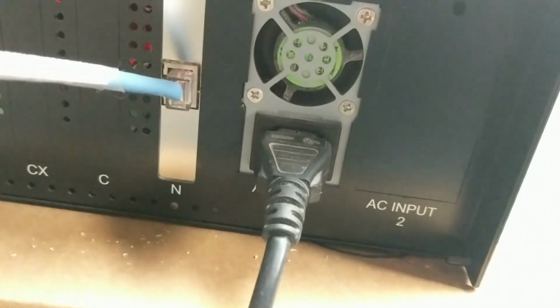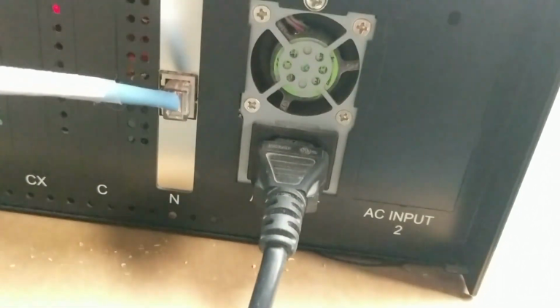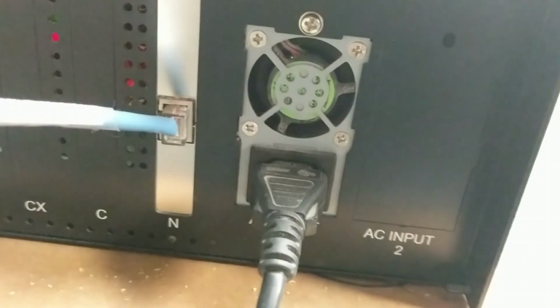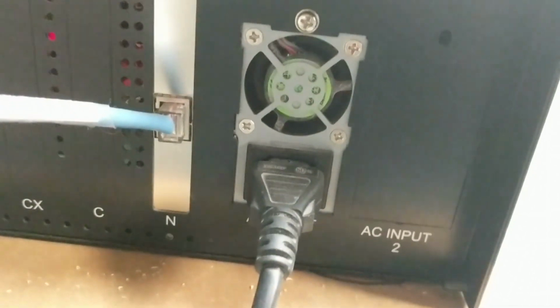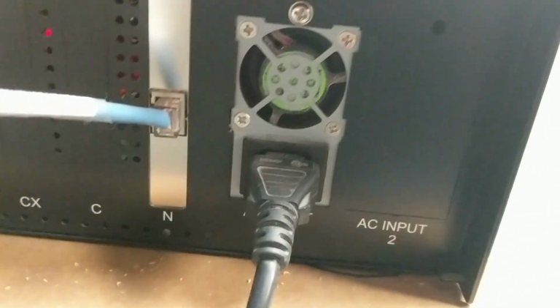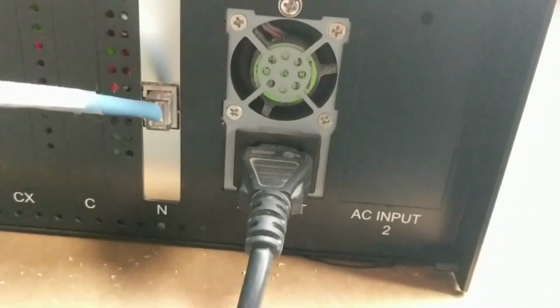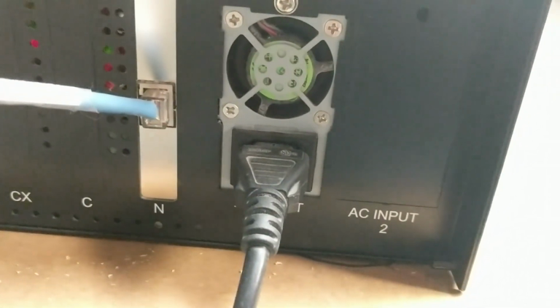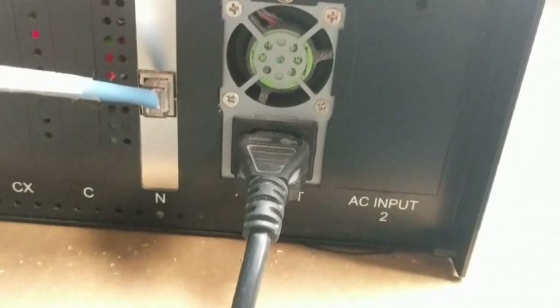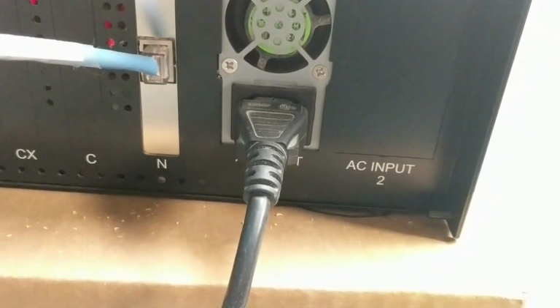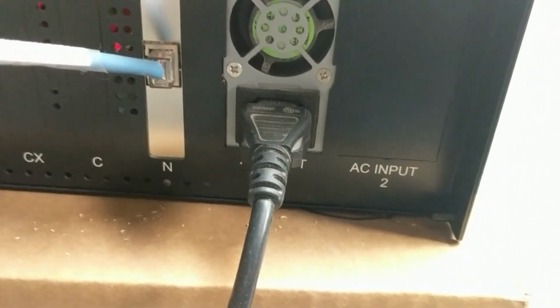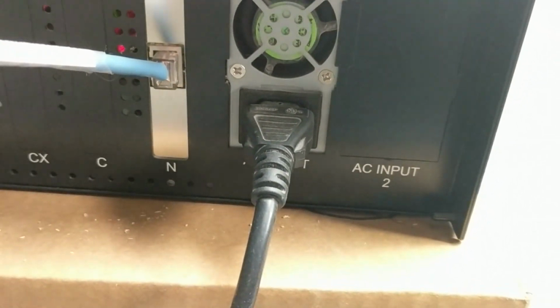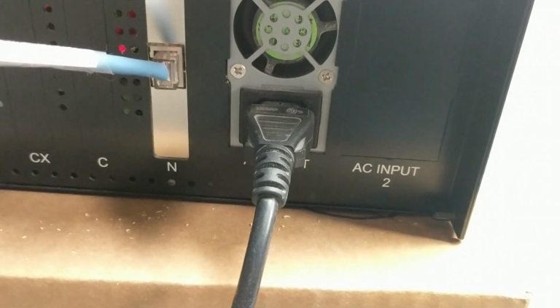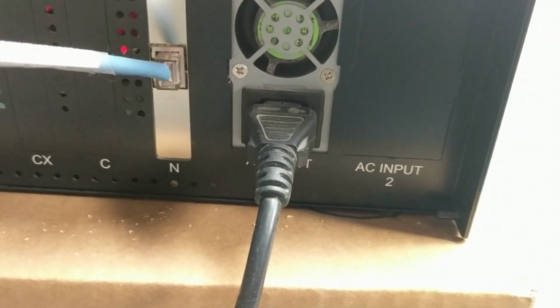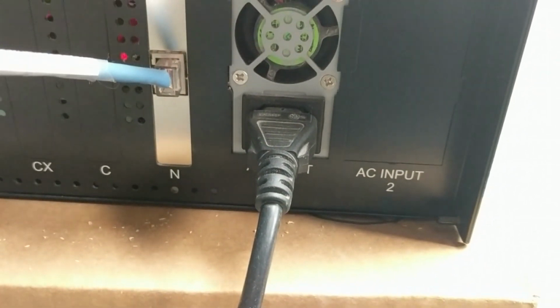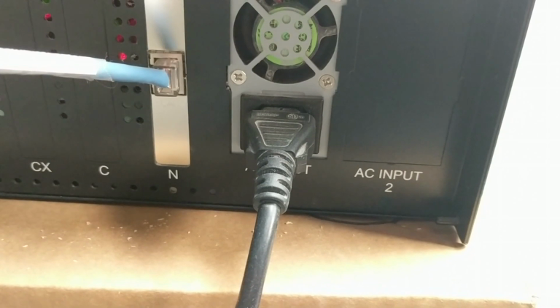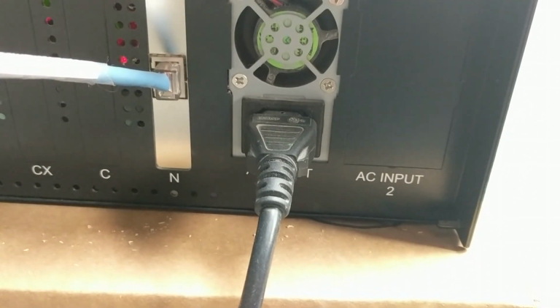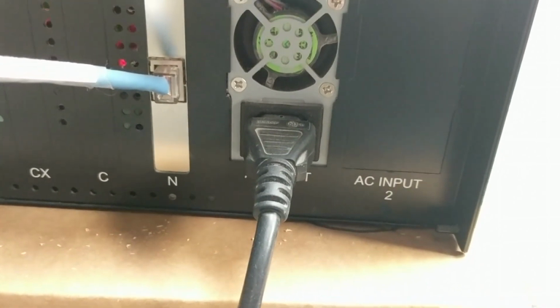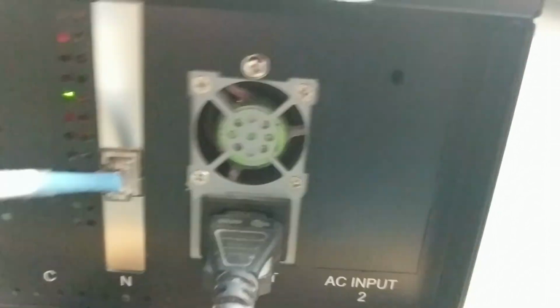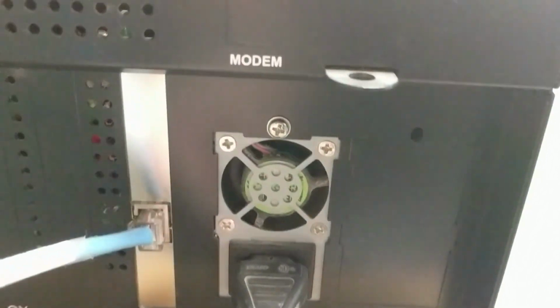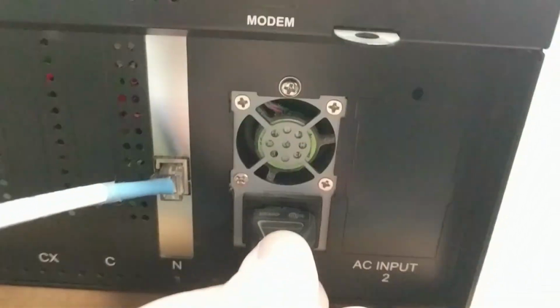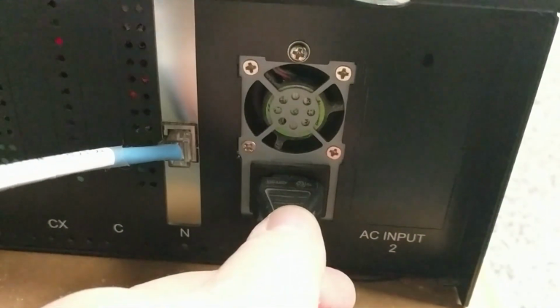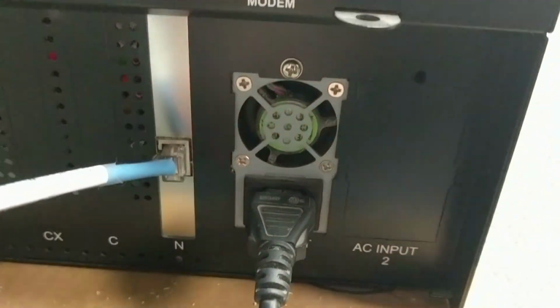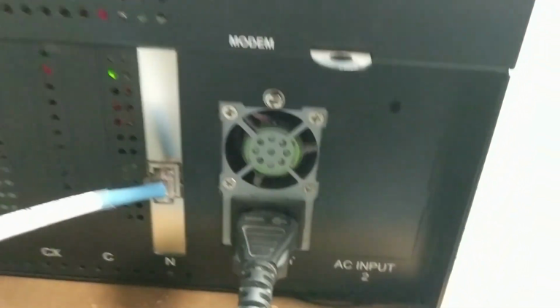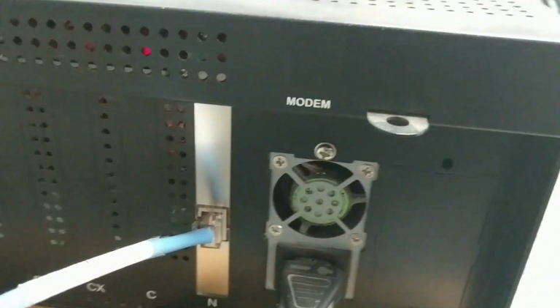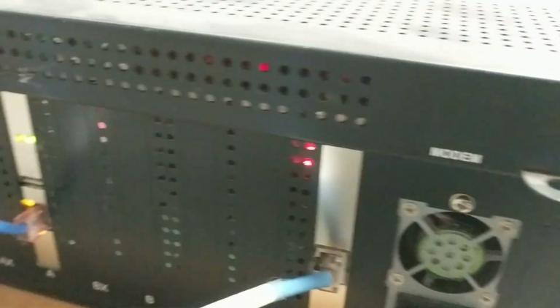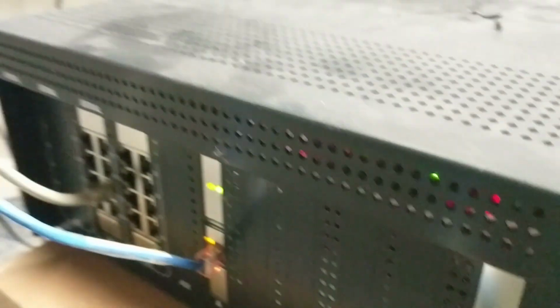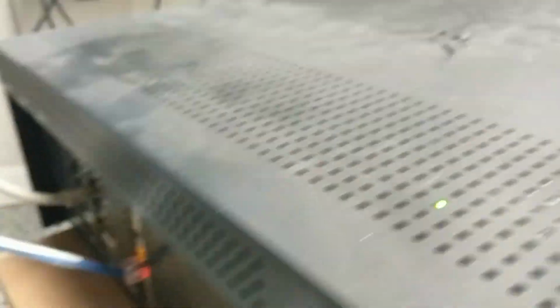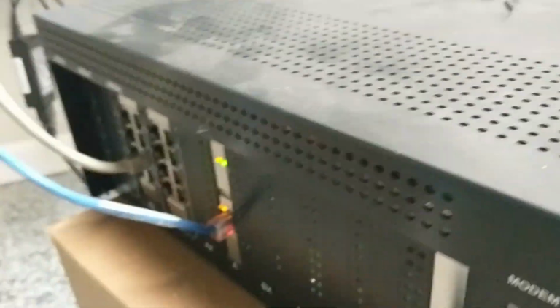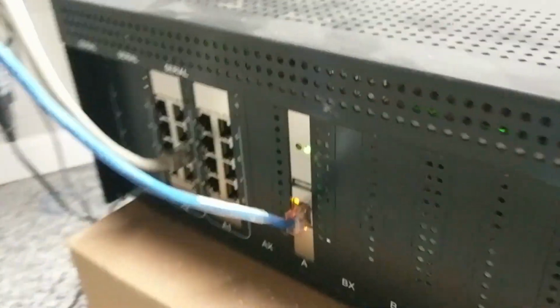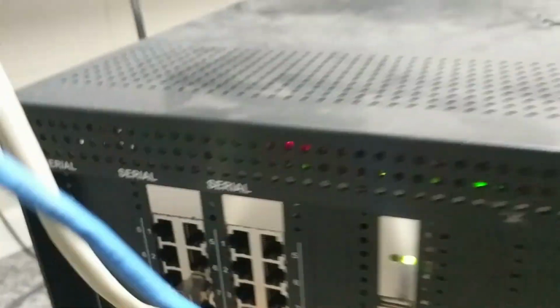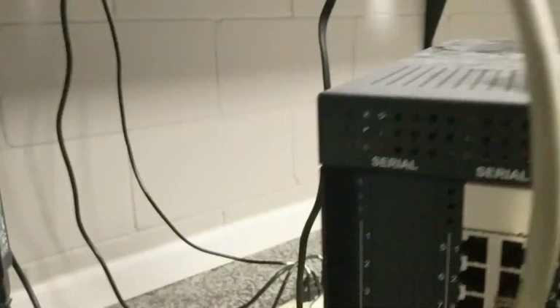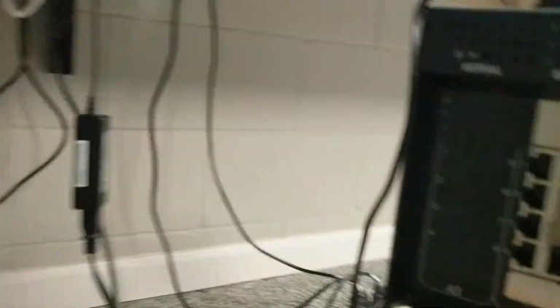Right next to it is your power. There is no power brick because it's inside the Commander, so if you ever have to reboot the Commander, the manual way to do it is by unplugging the power cord right here at the back.